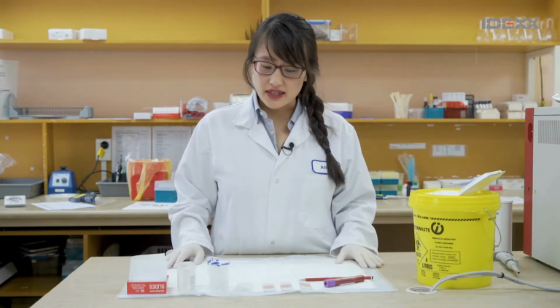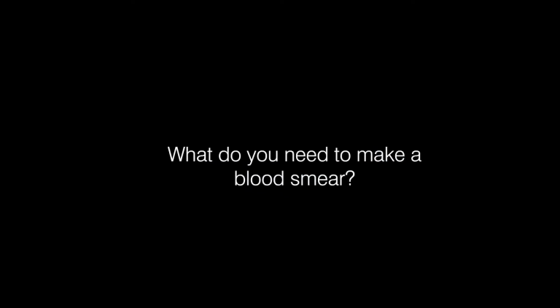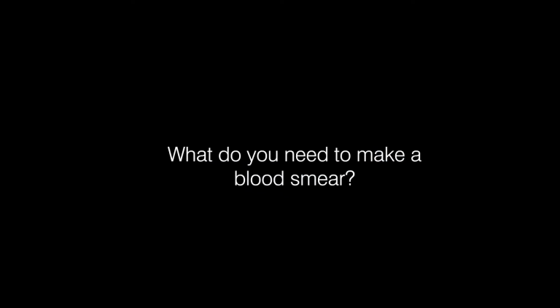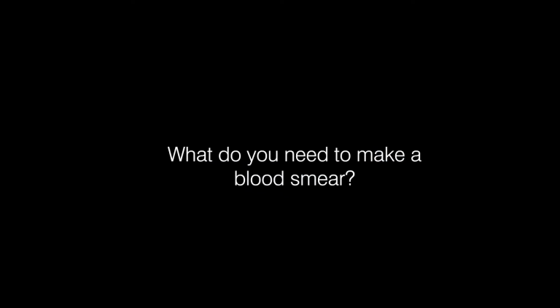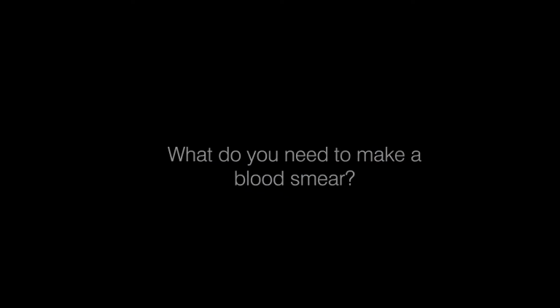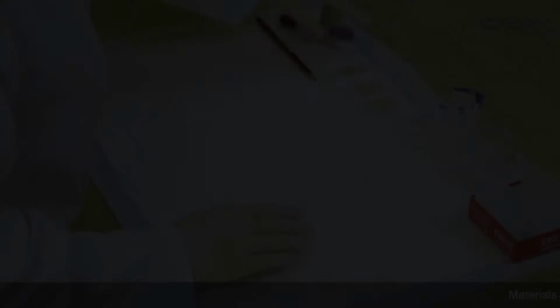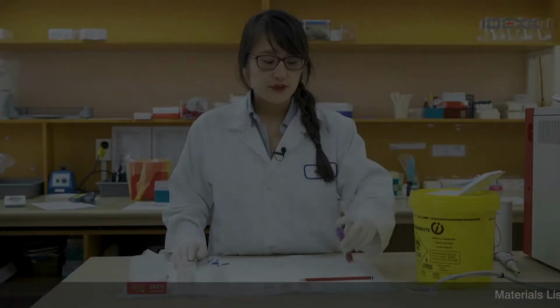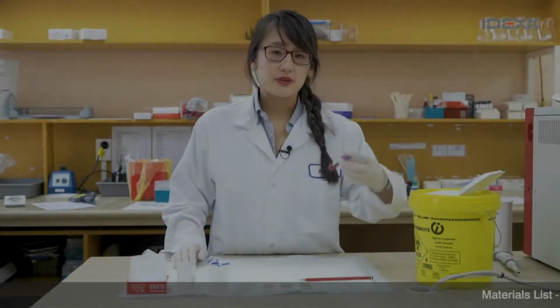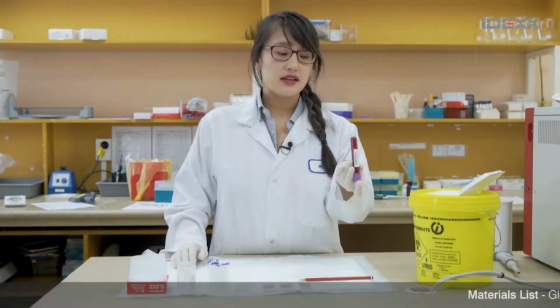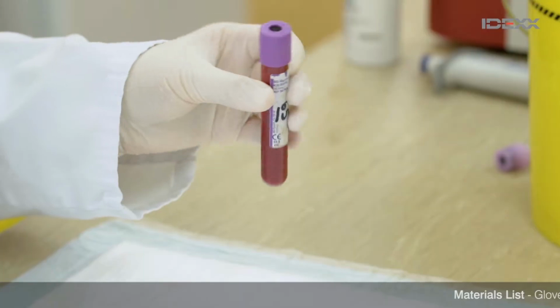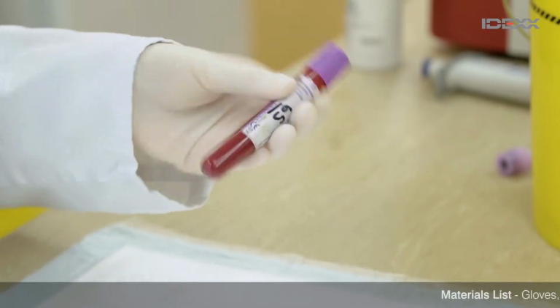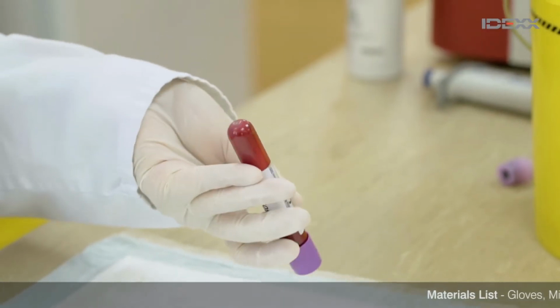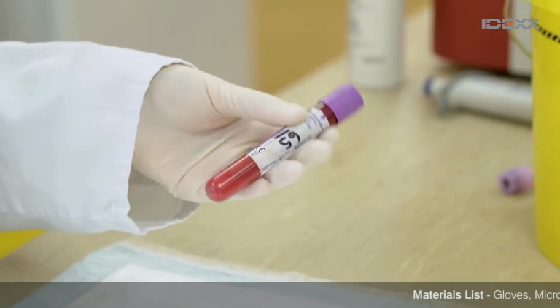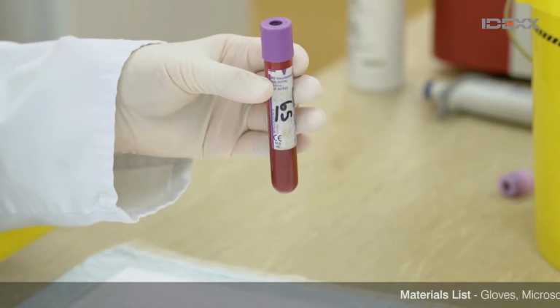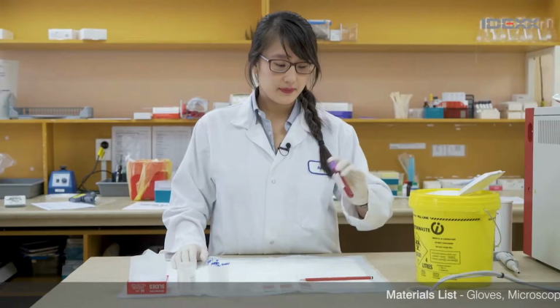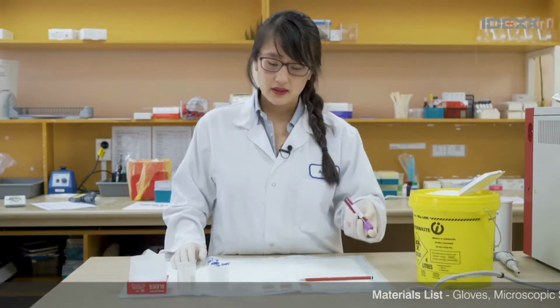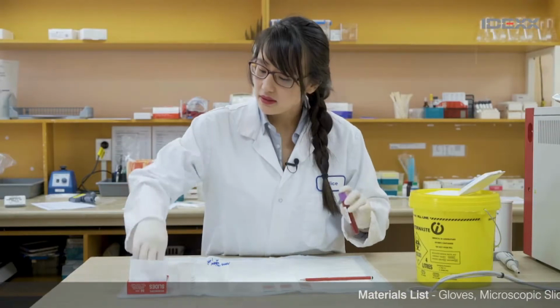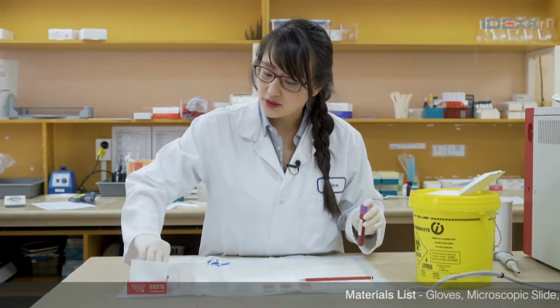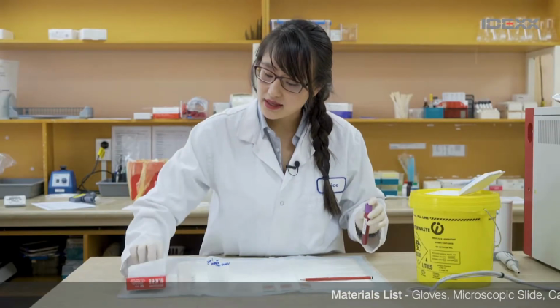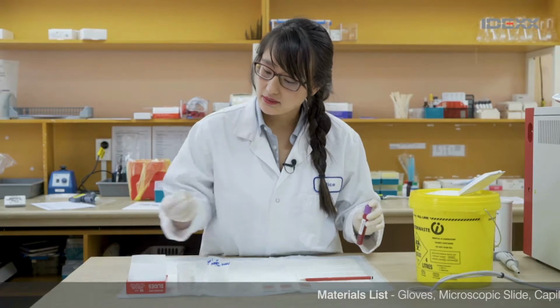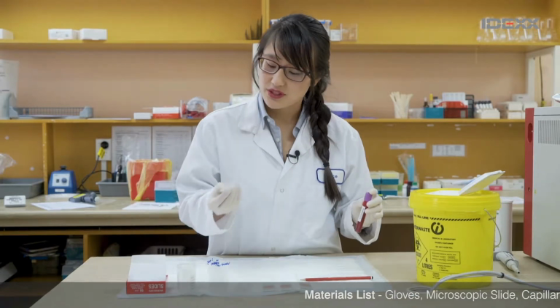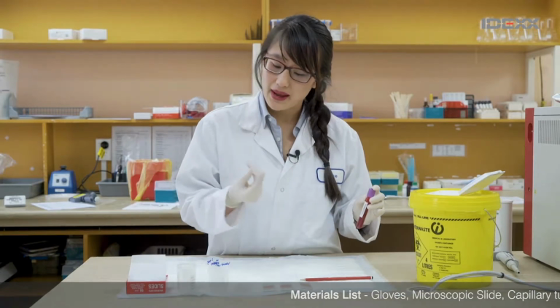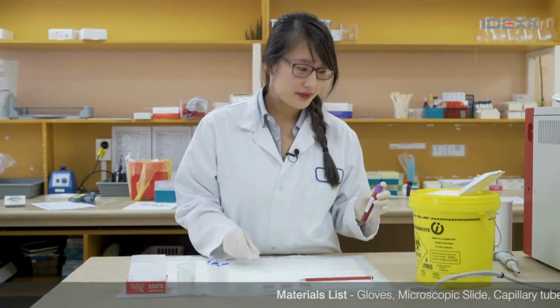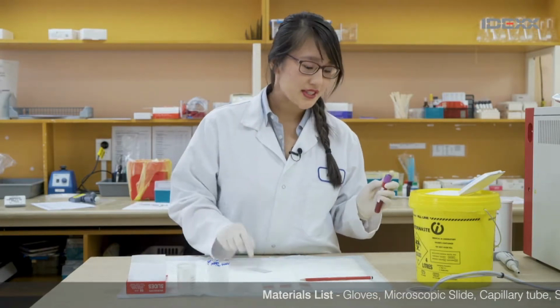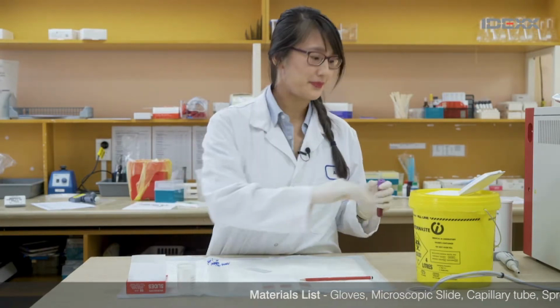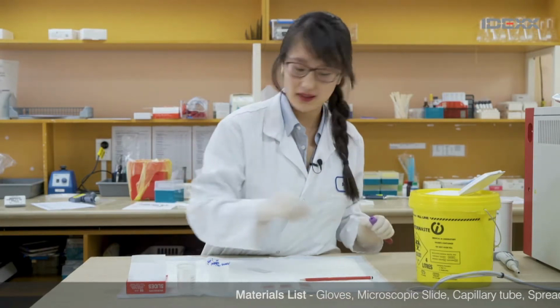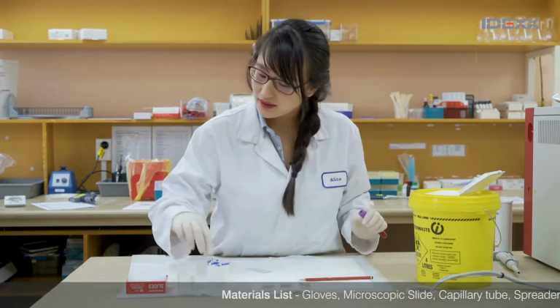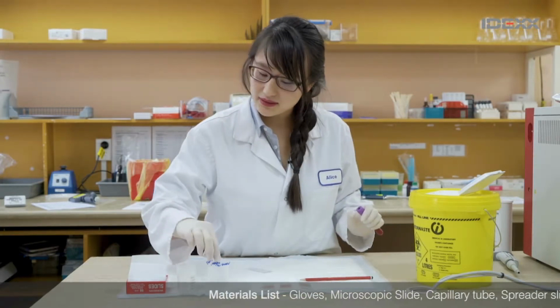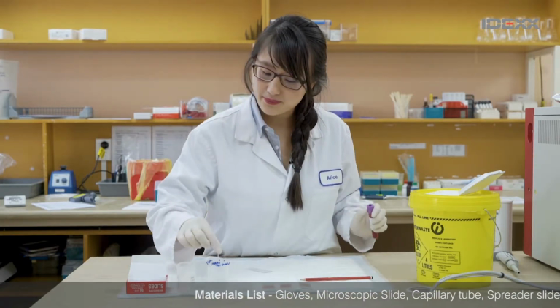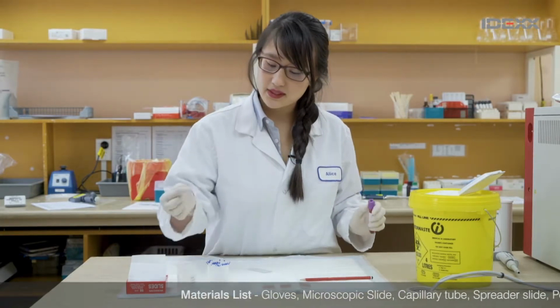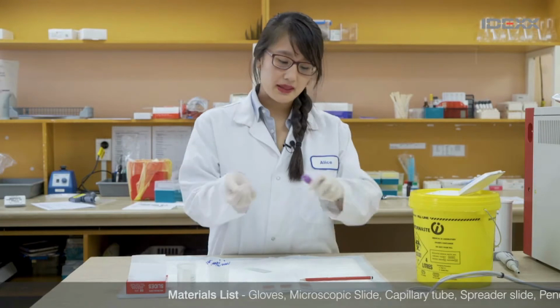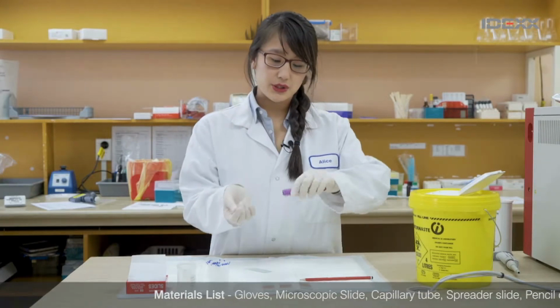To start with, I've got all my supplies here that I need. First of all, just take your blood, give it a few inverts, take your slide, make sure it's the right way up — cross it side up — then take a capillary tube.